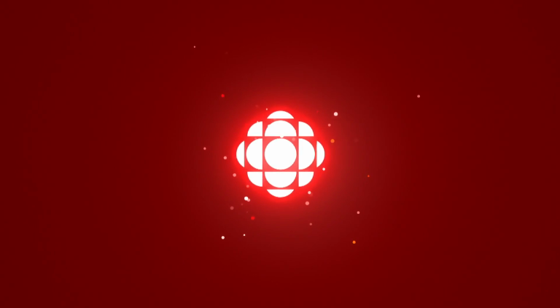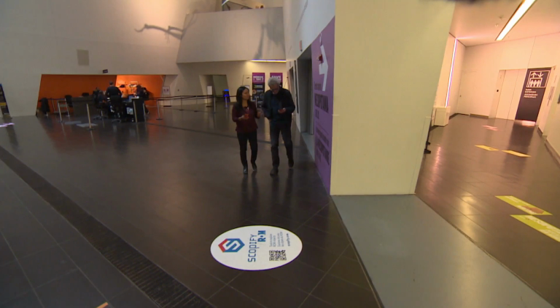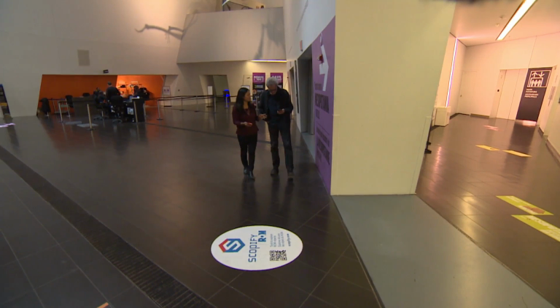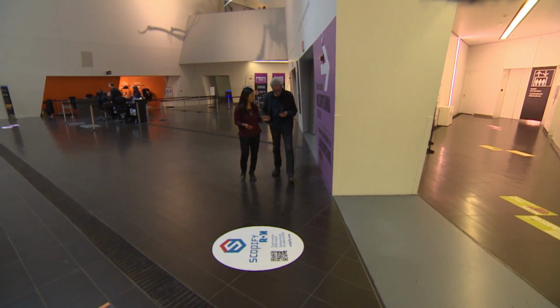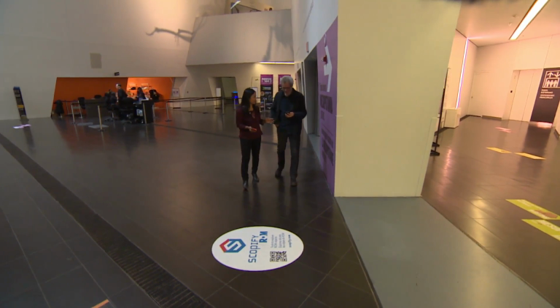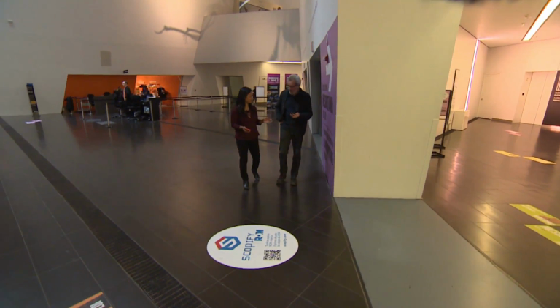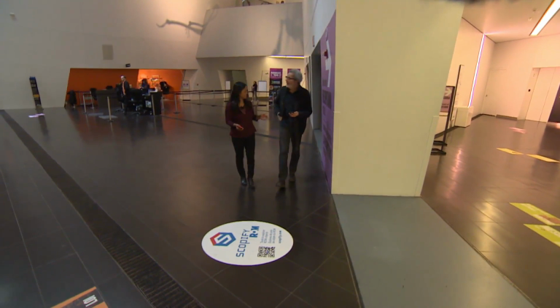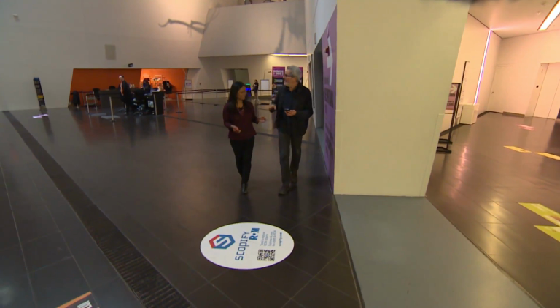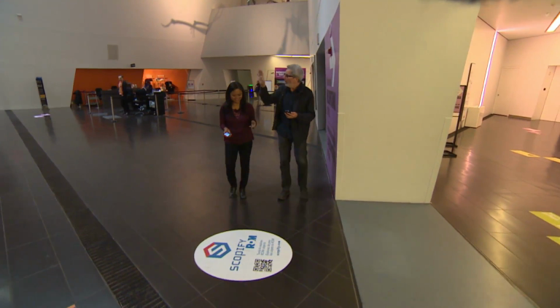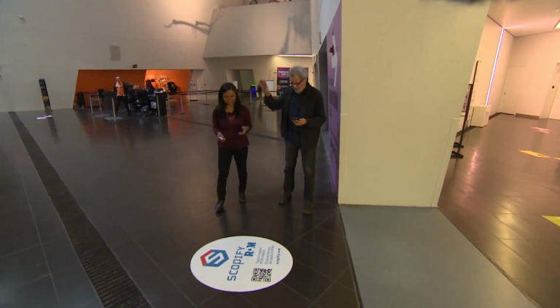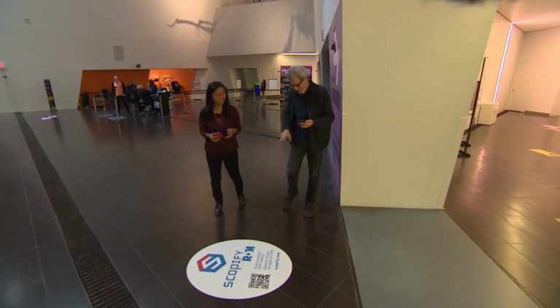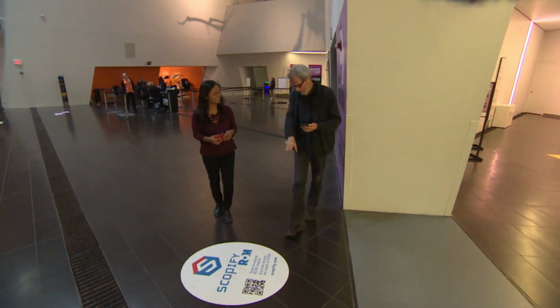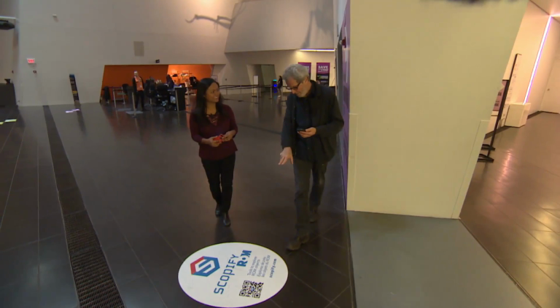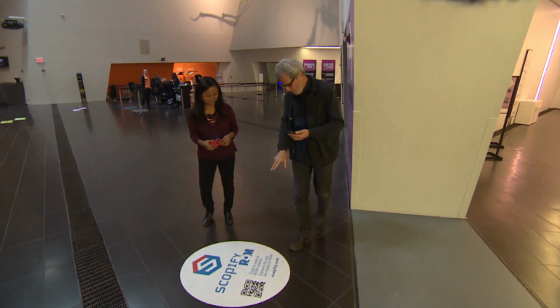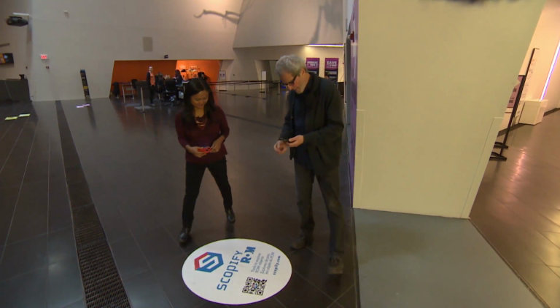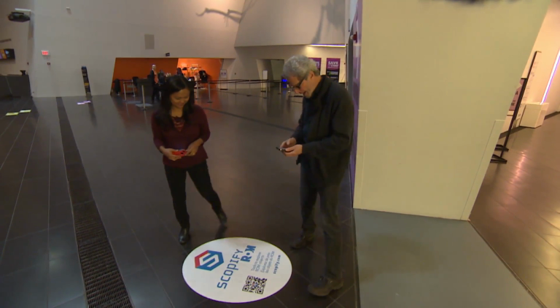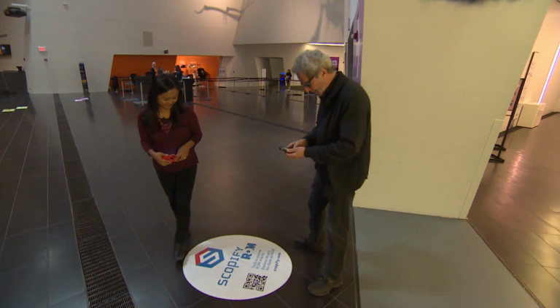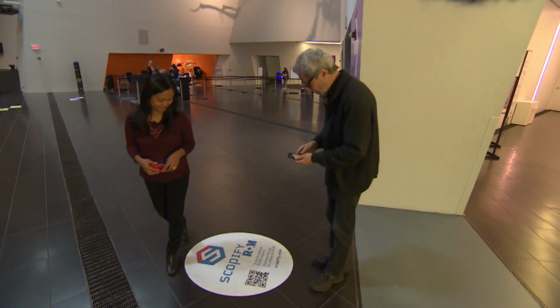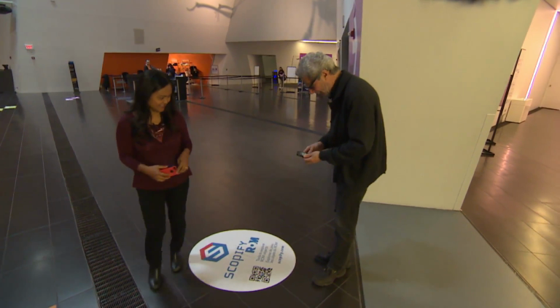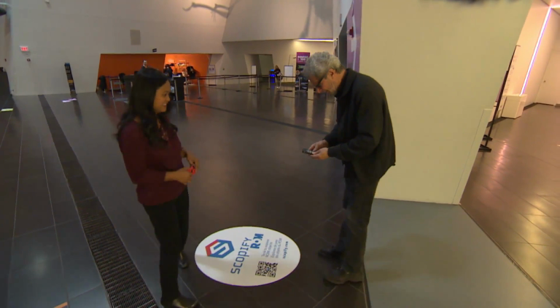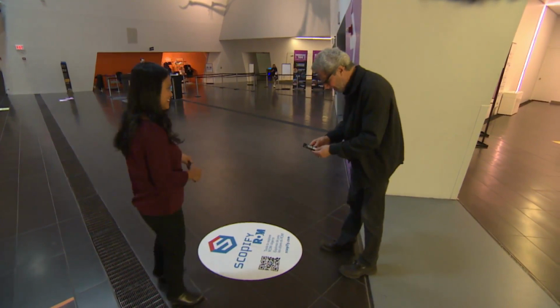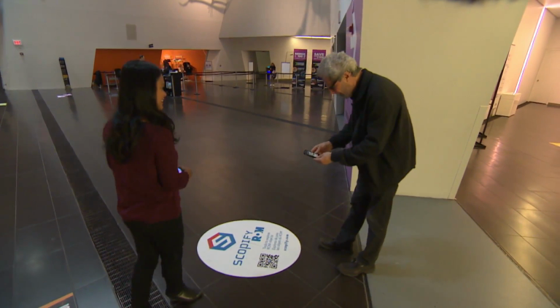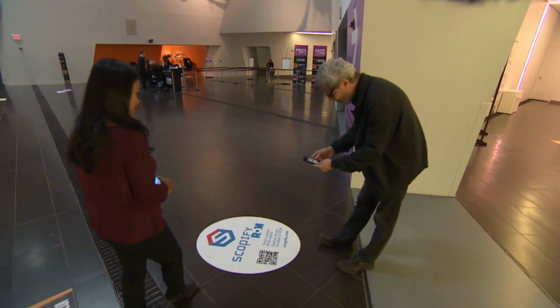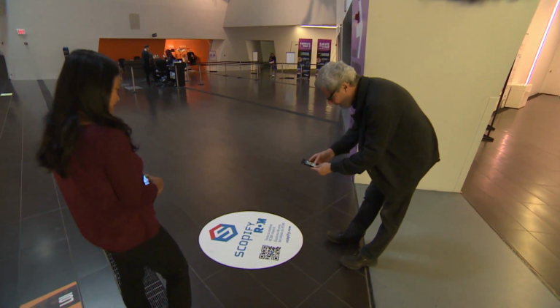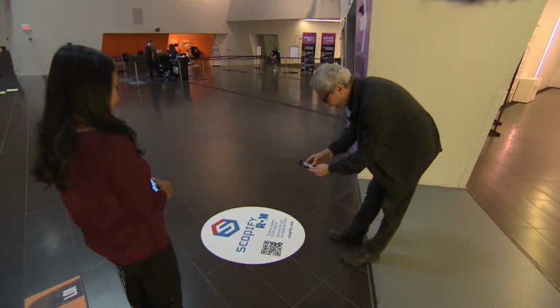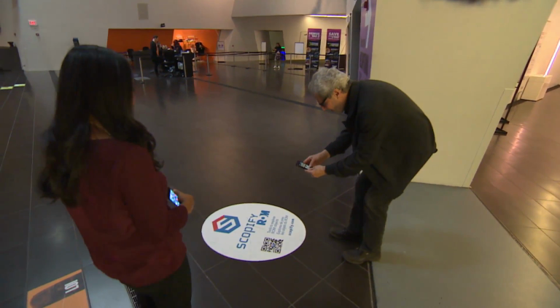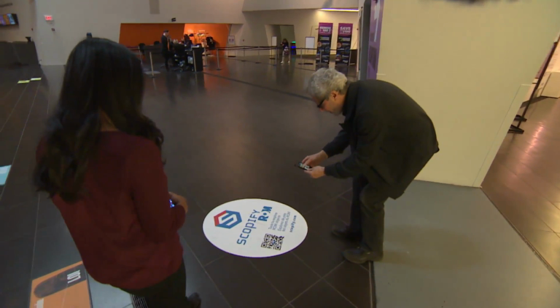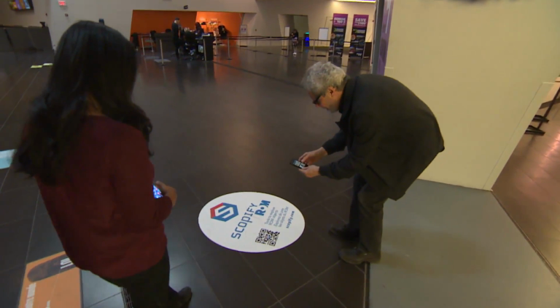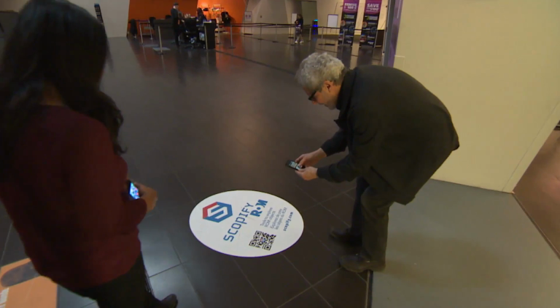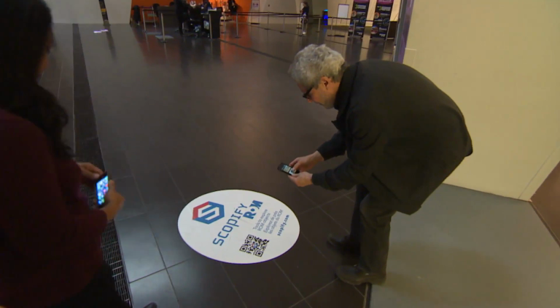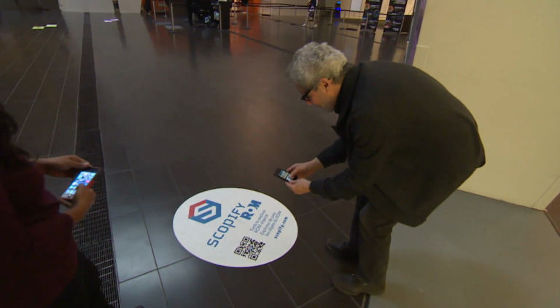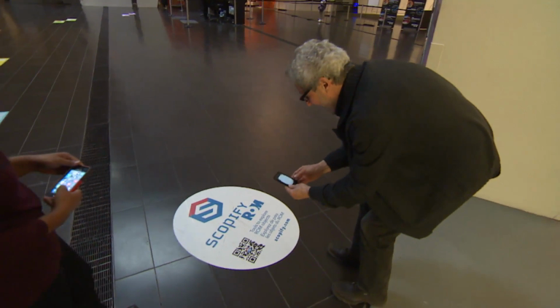Show me how Scopify works. Each object is identified with a particular QR code. So you take the QR code and you scan.